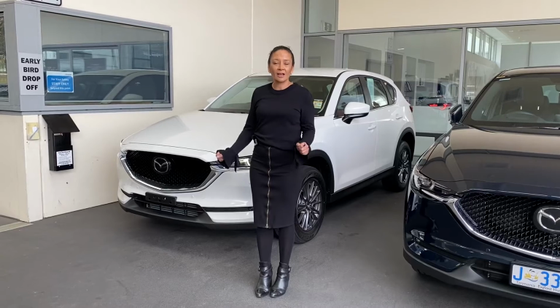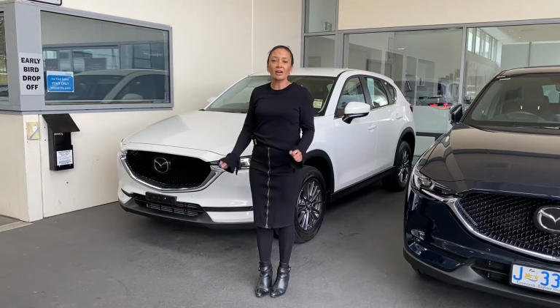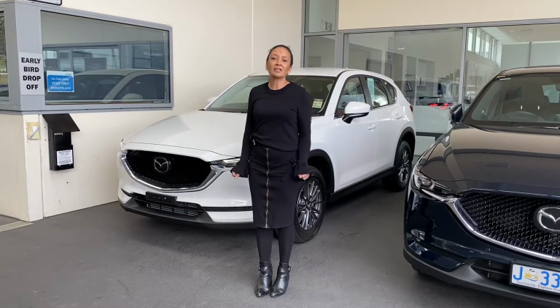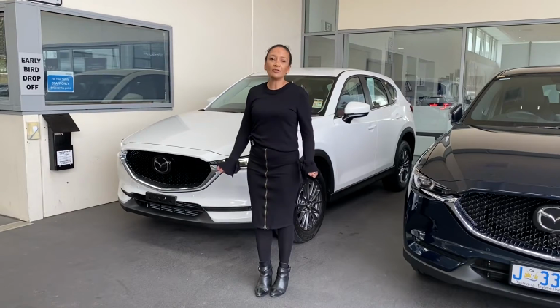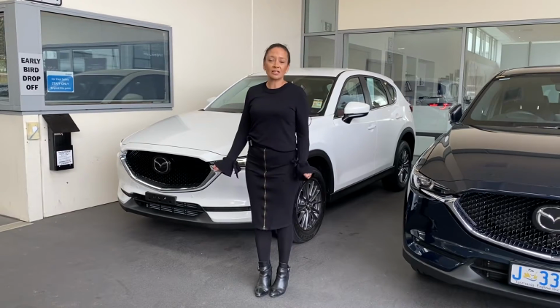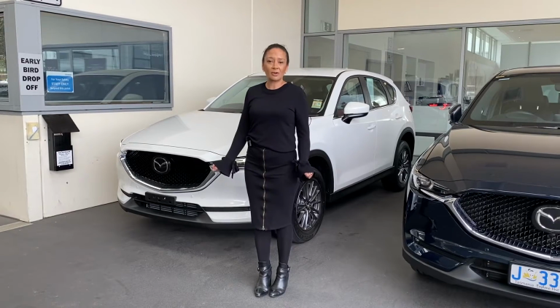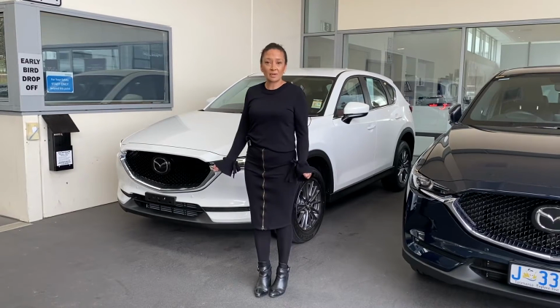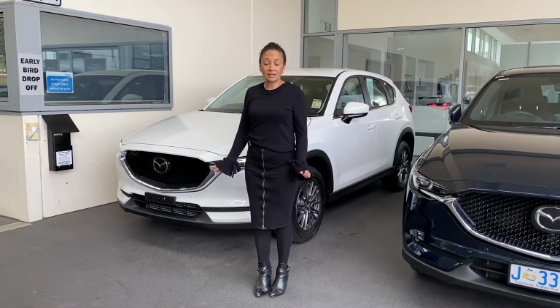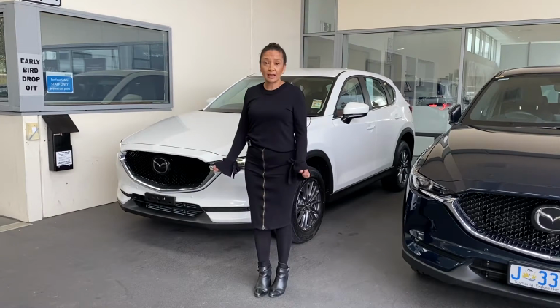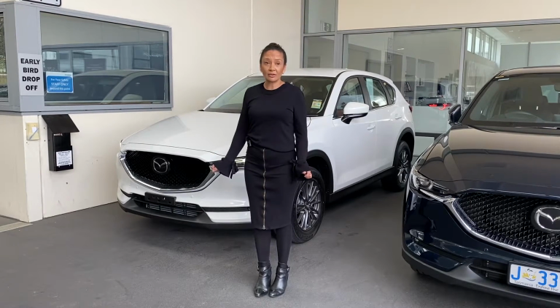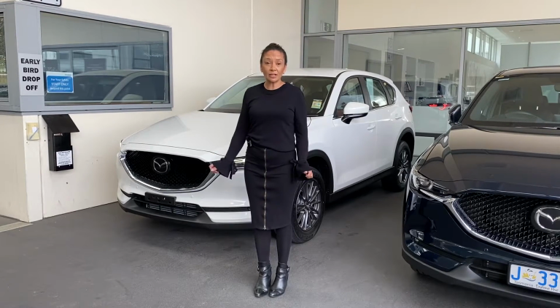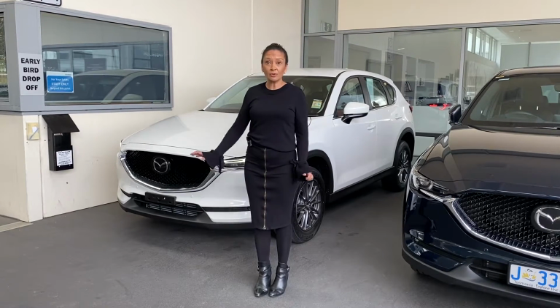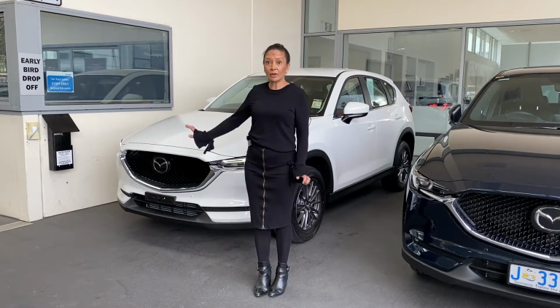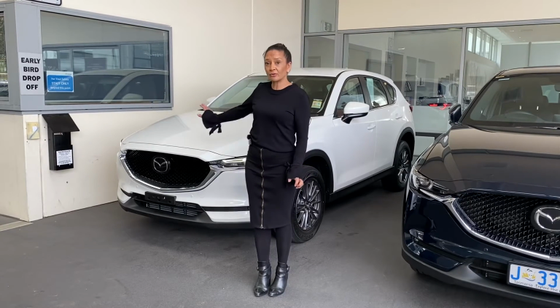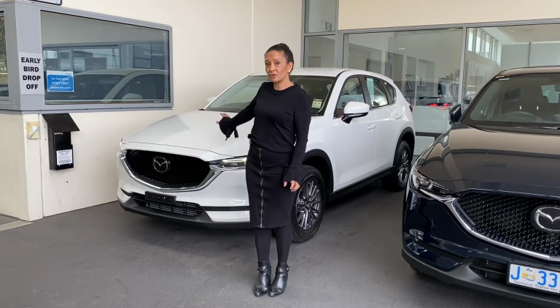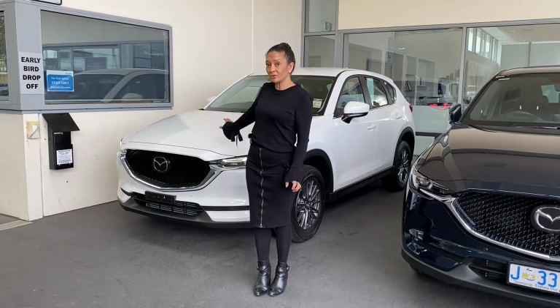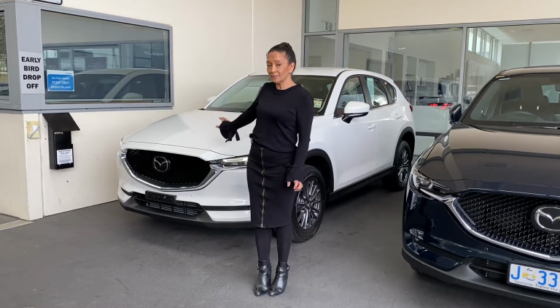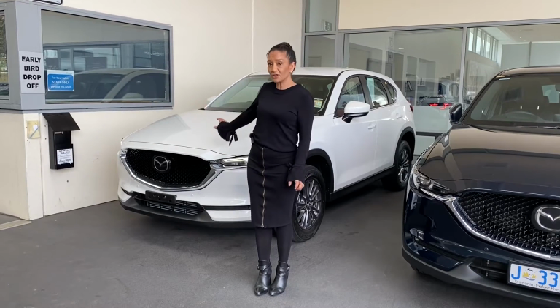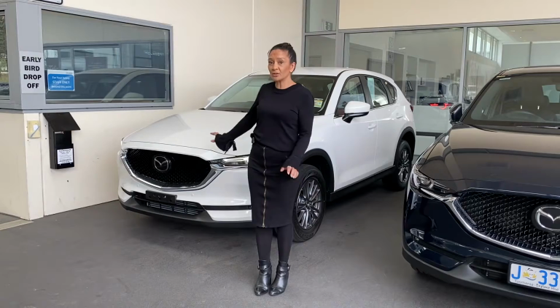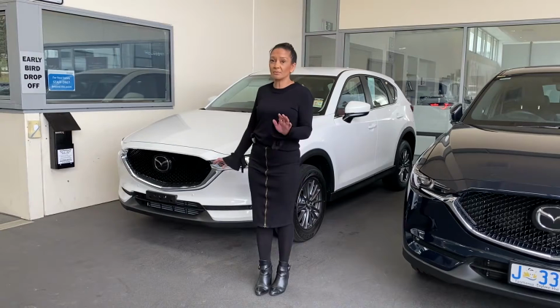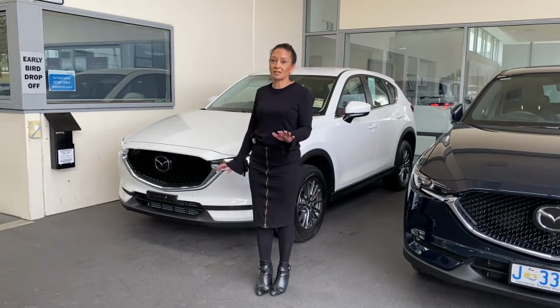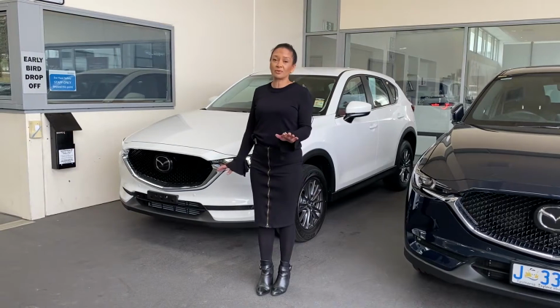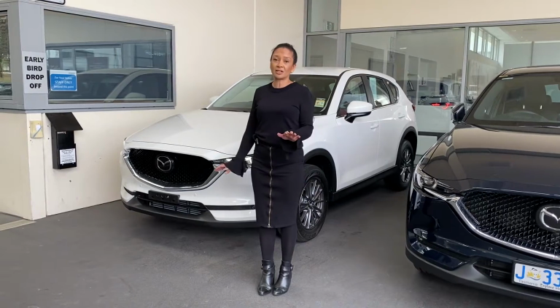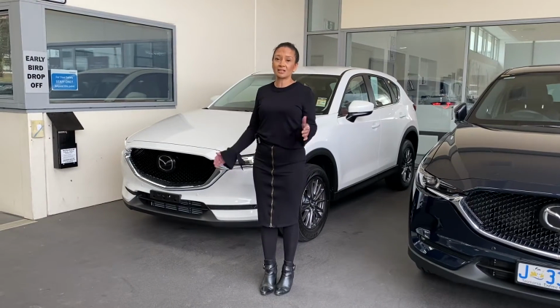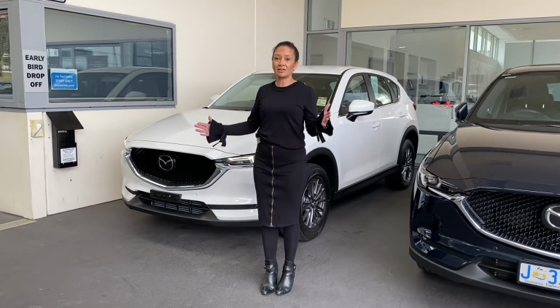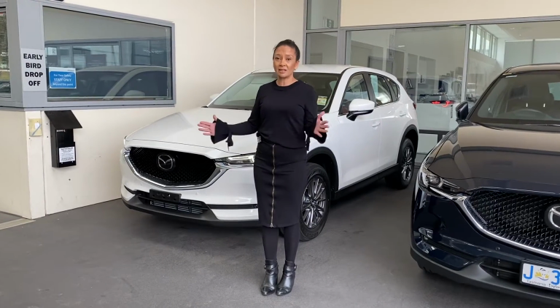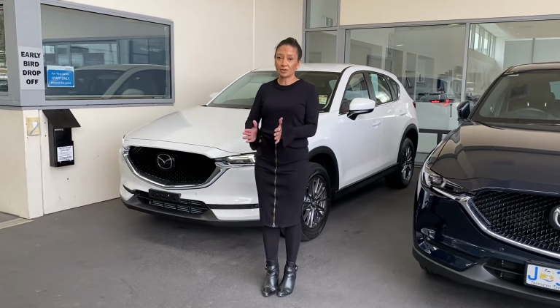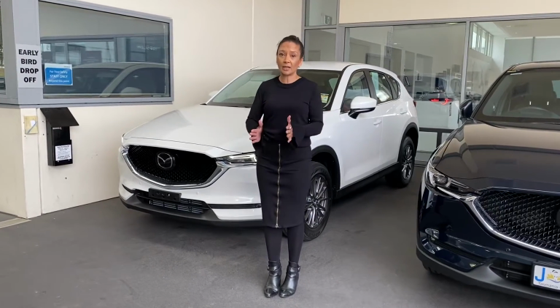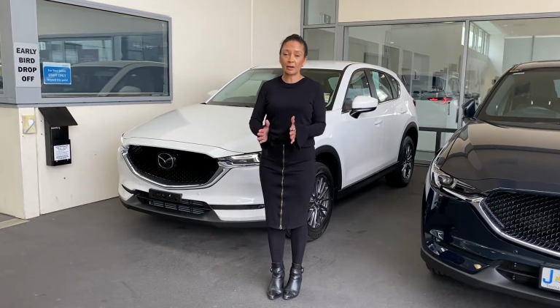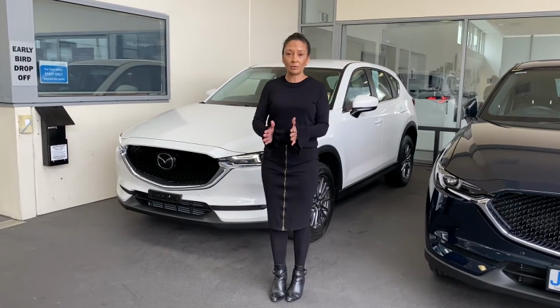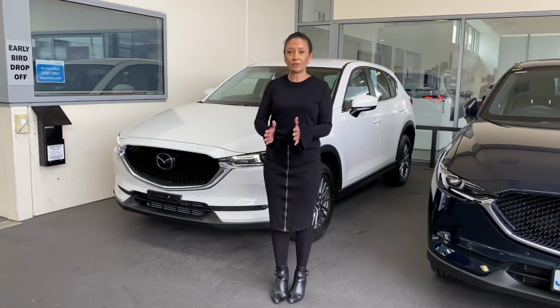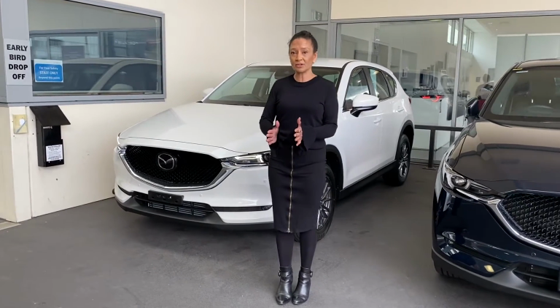Hi guys, thank you for visiting Hobart Mercer today. I thought I'd give you a run through the Touring. You did look at the Max Sport and the GT, so this is in between and well within your budget.